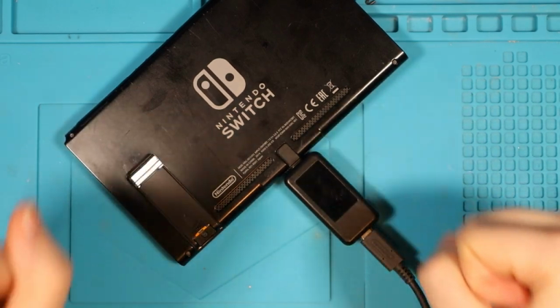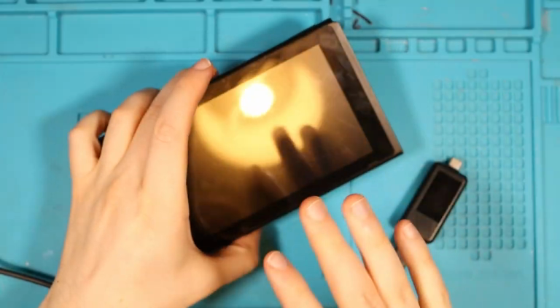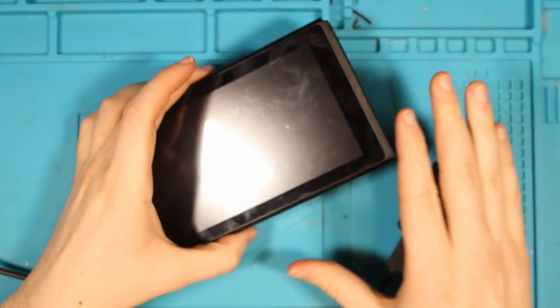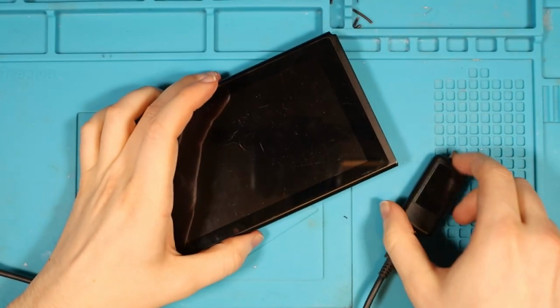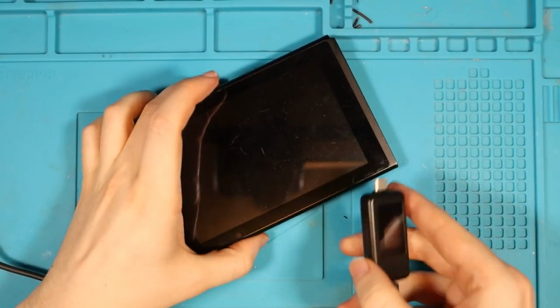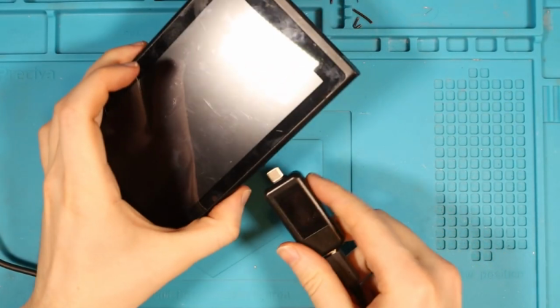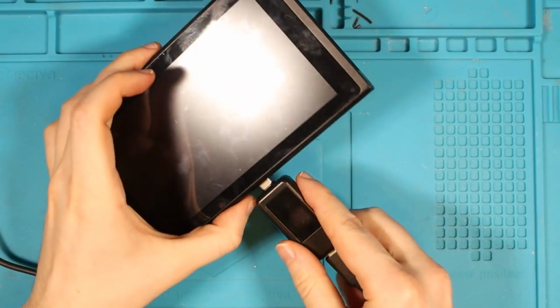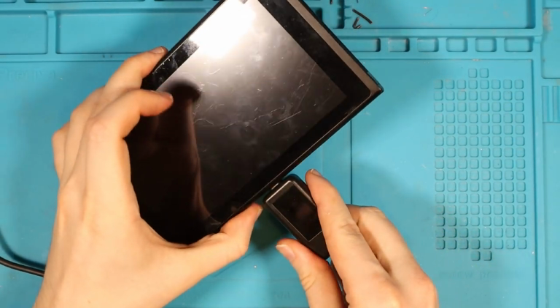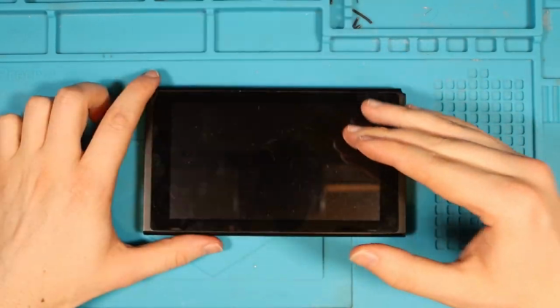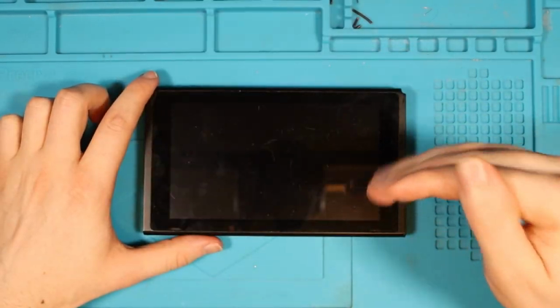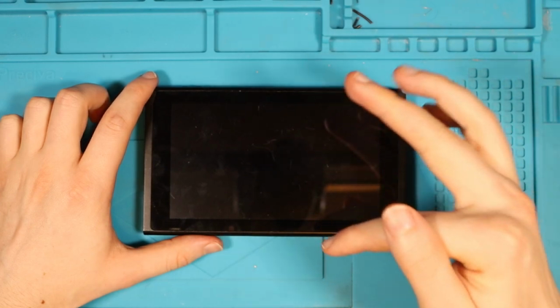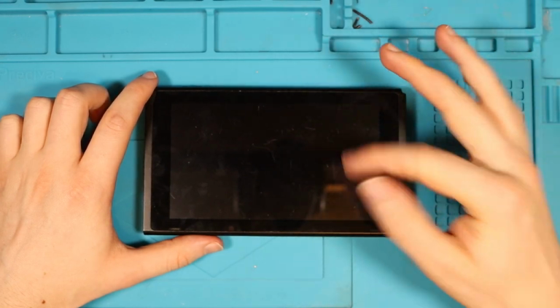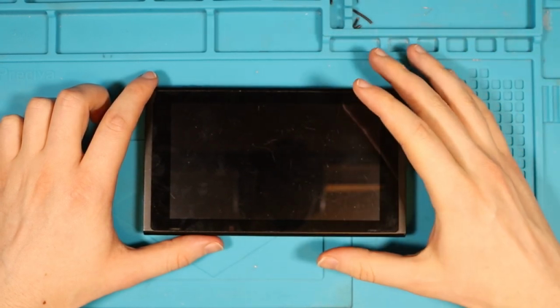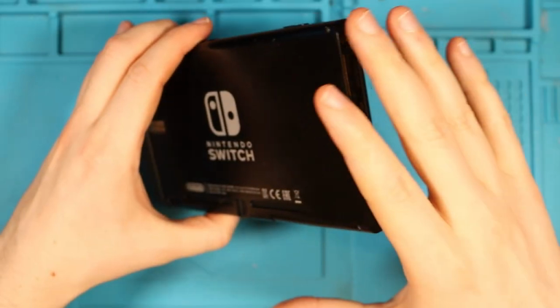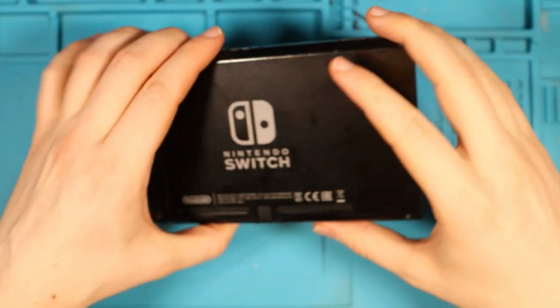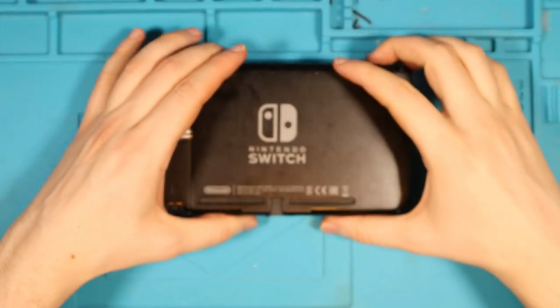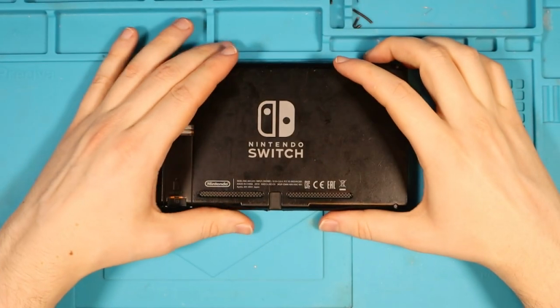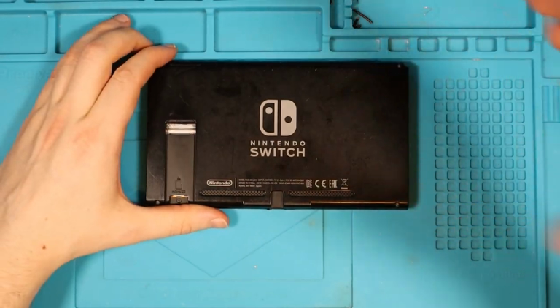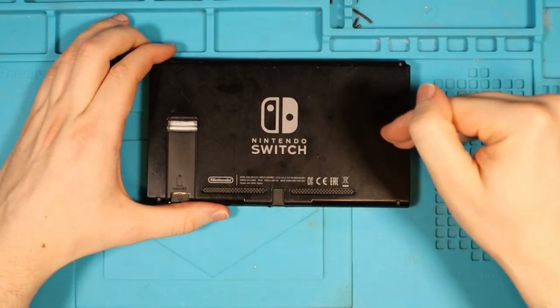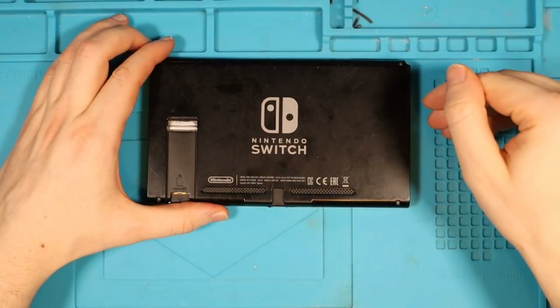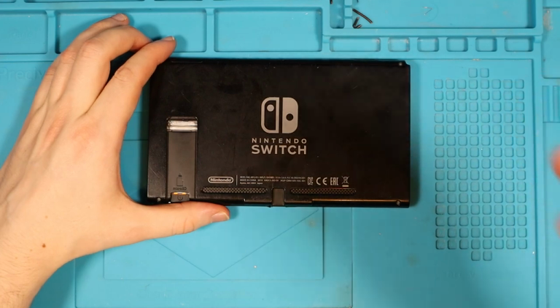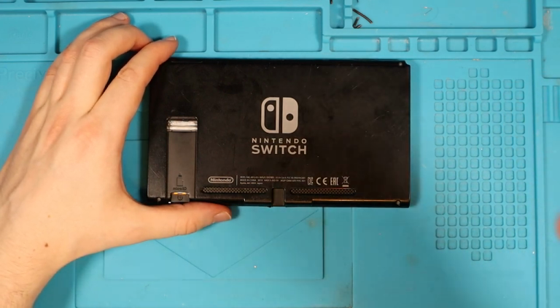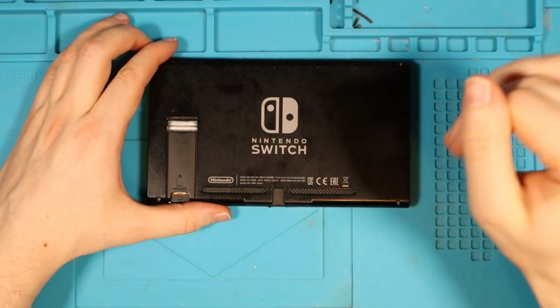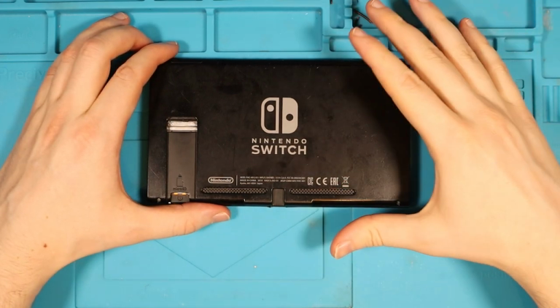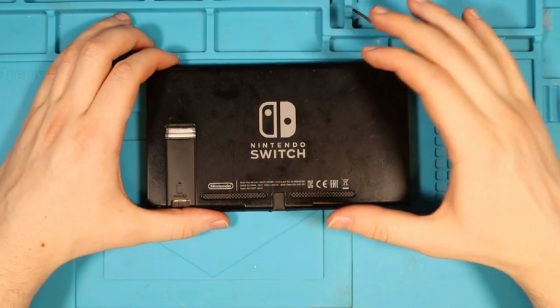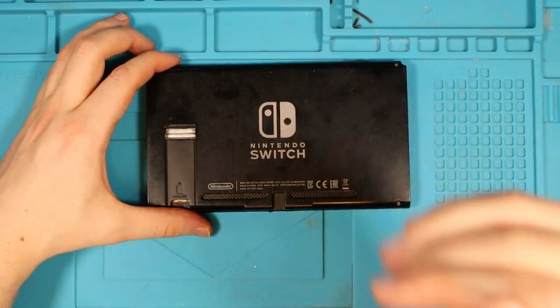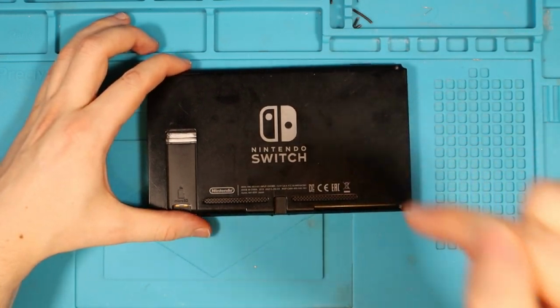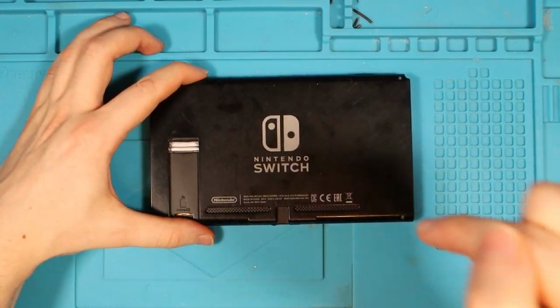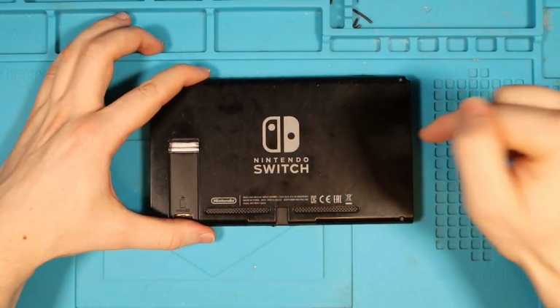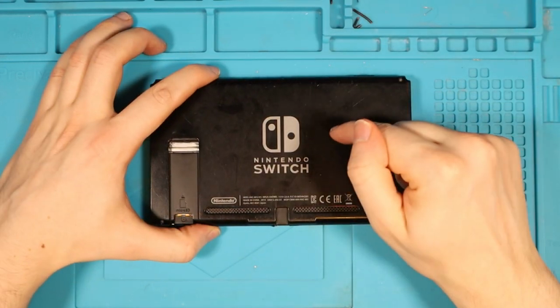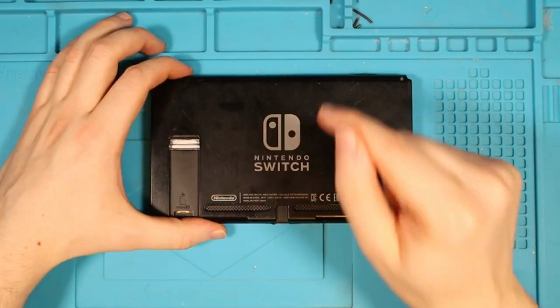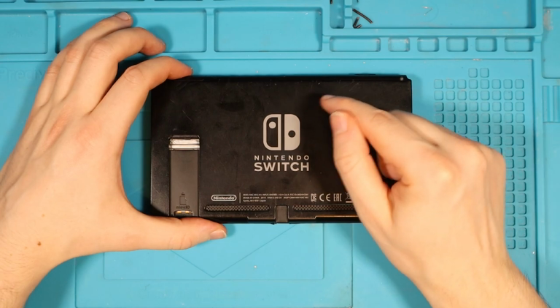I do recall seeing a video from Northridge Fix — we may have an issue with the M92 chip. Before we just go ahead and replace the M92 chip, I'm going to take the Nintendo Switch apart and check thoroughly for faults, just to ensure that chip is the root cause of this problem.